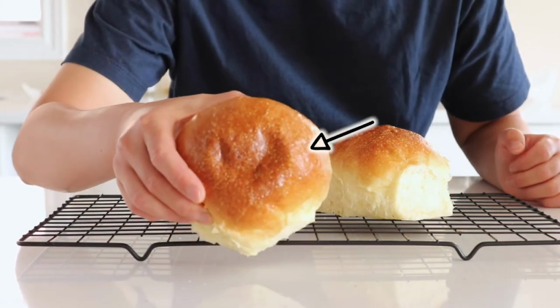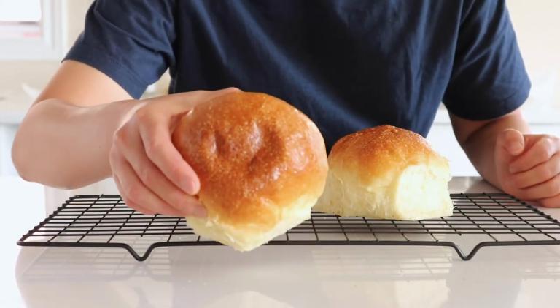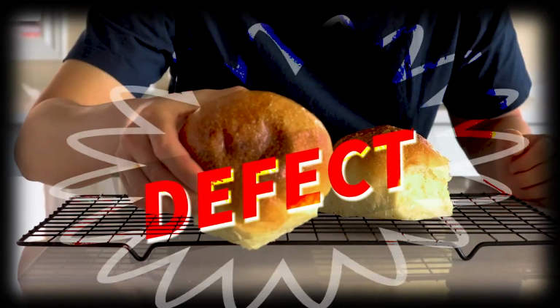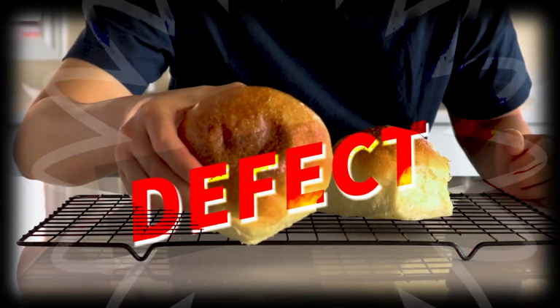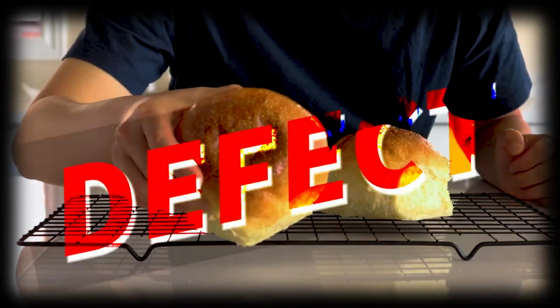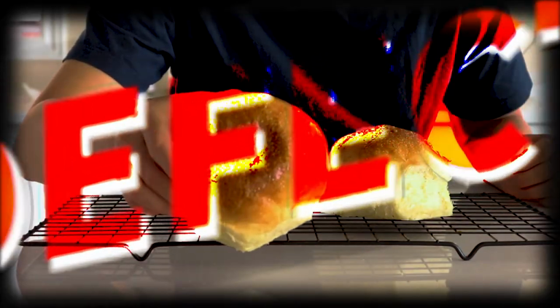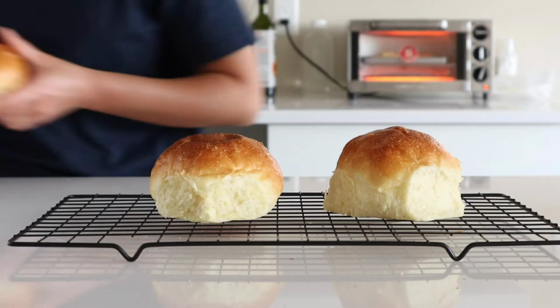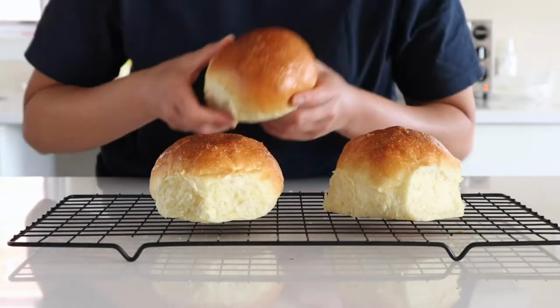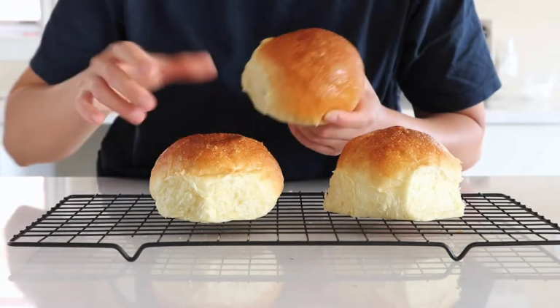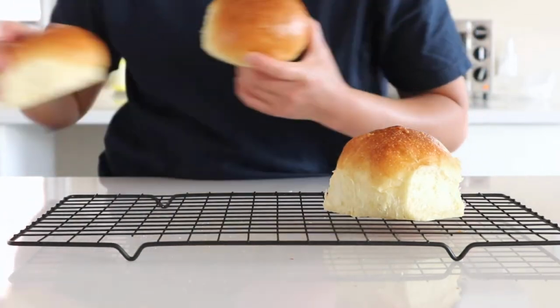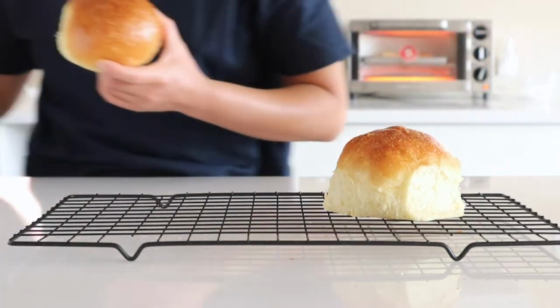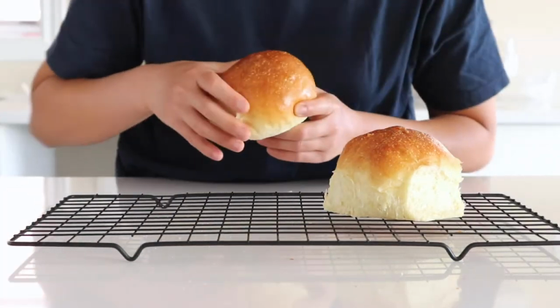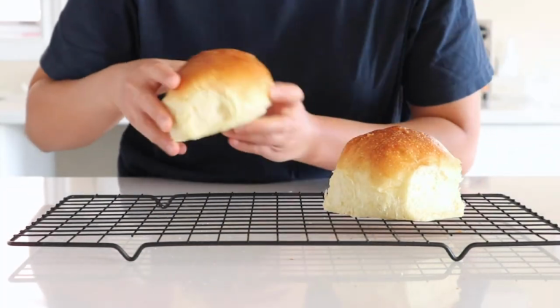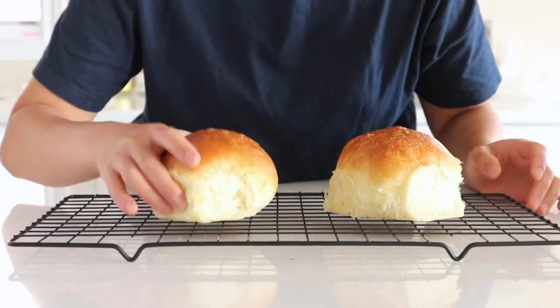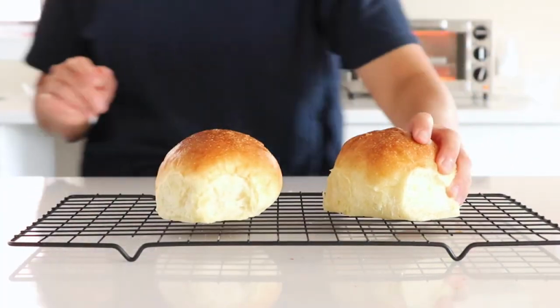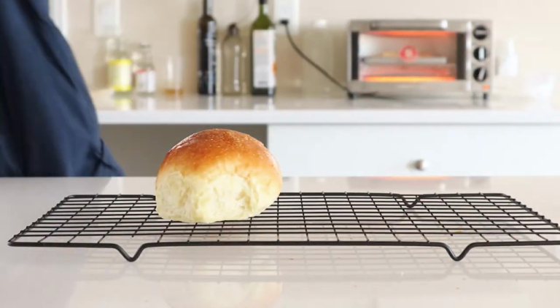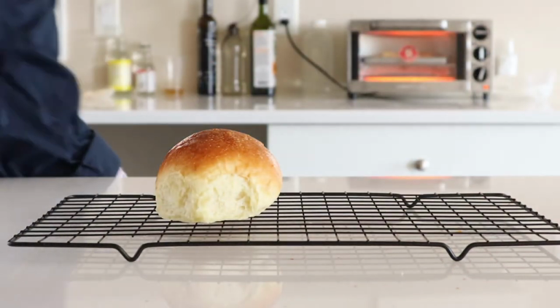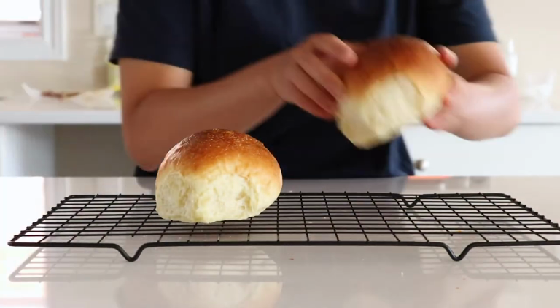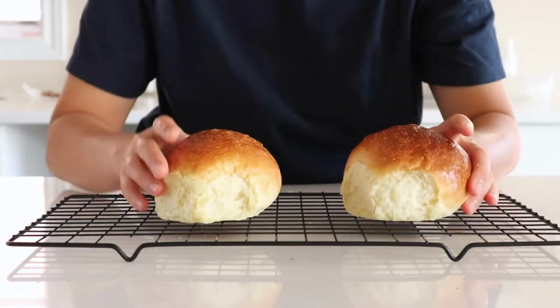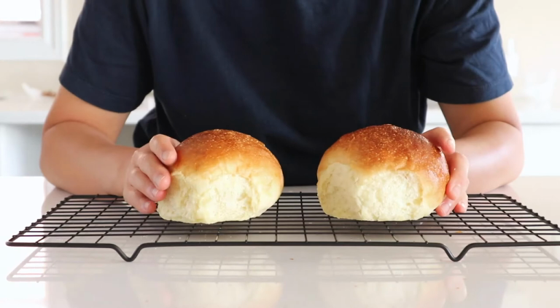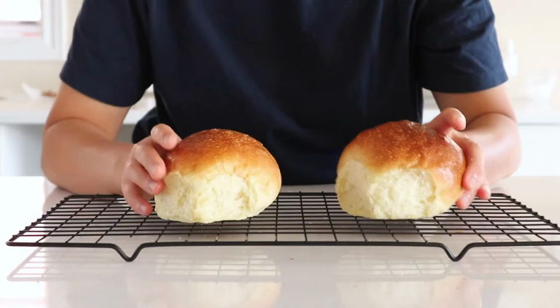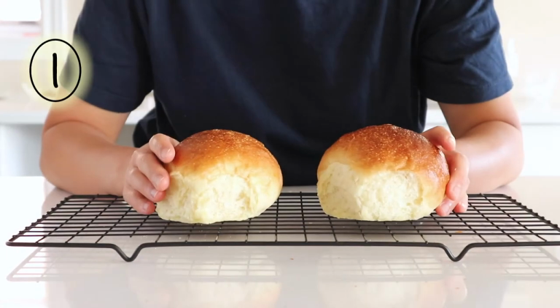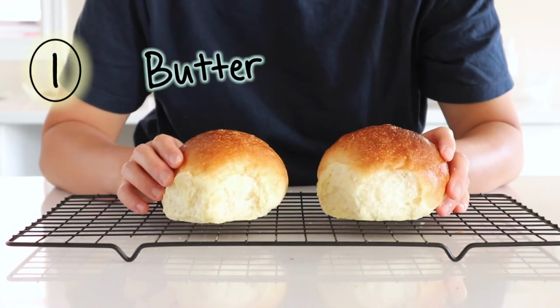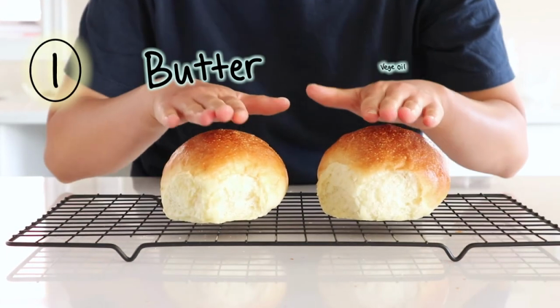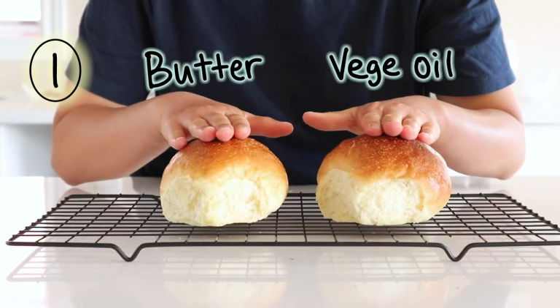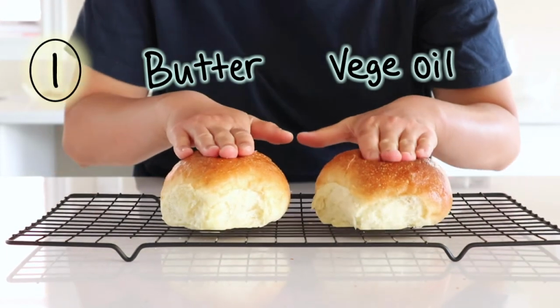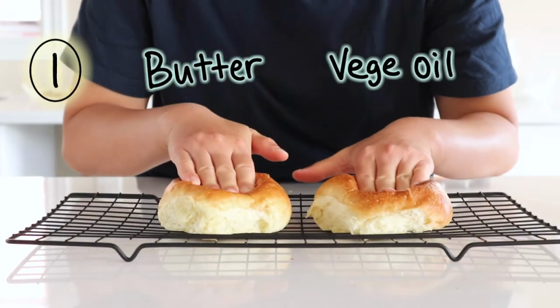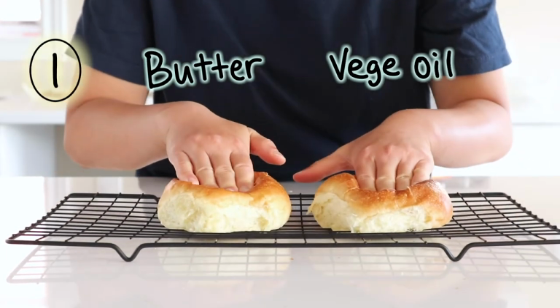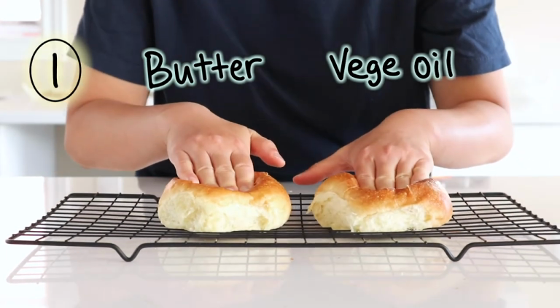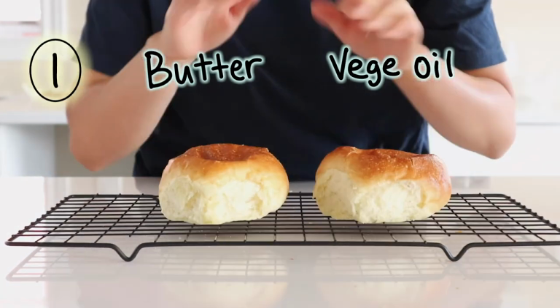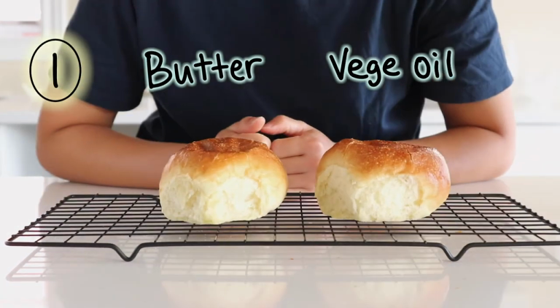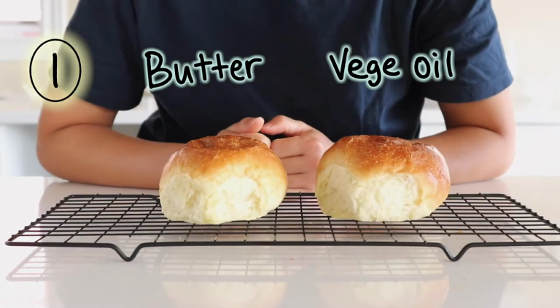I'm going to give the butter buns another chance by swapping it out with a new one, as well as swapping the vegetable oil bun, and squeeze them again to see if the butter bun is still behaving that way.